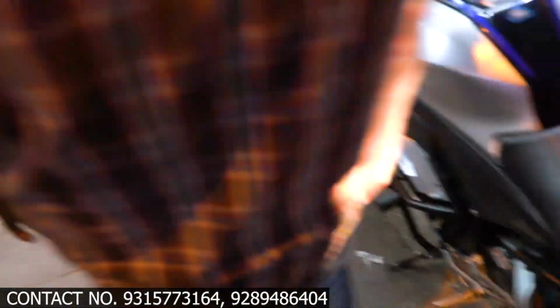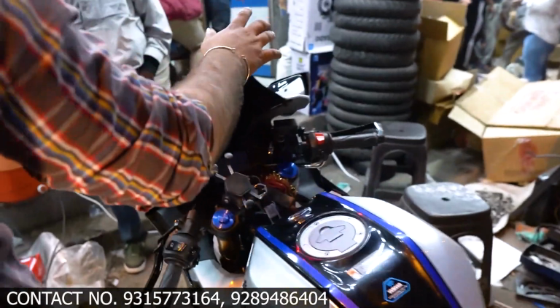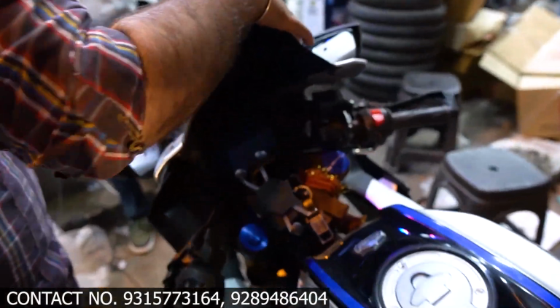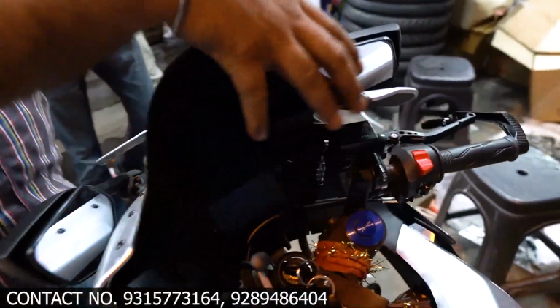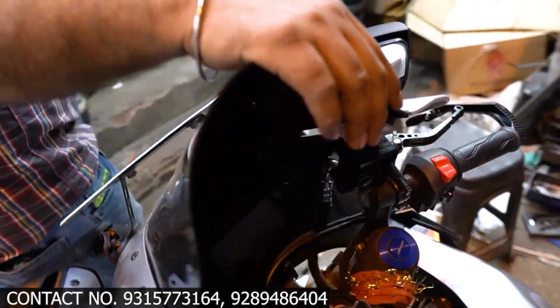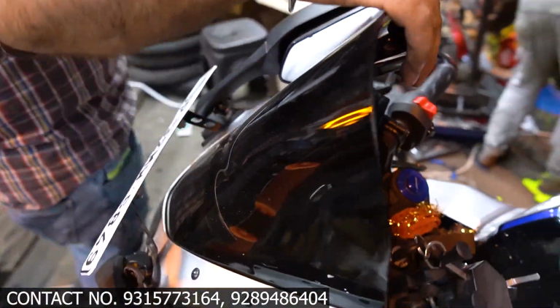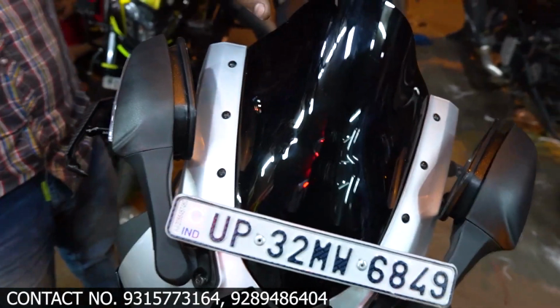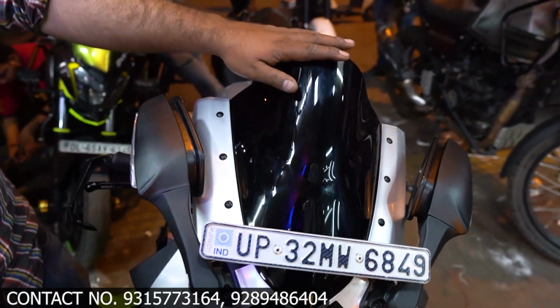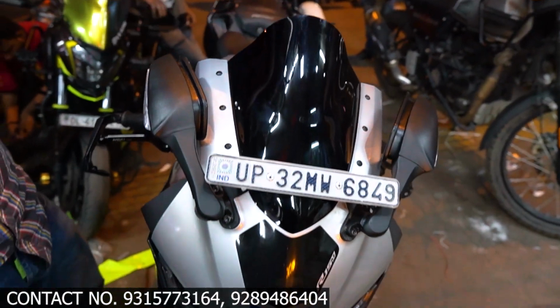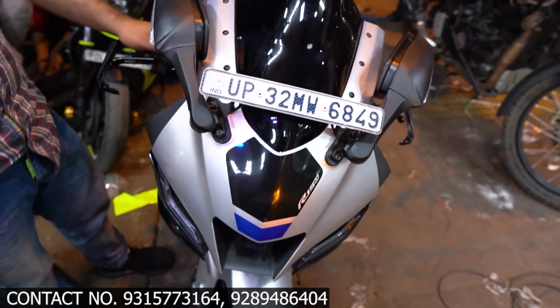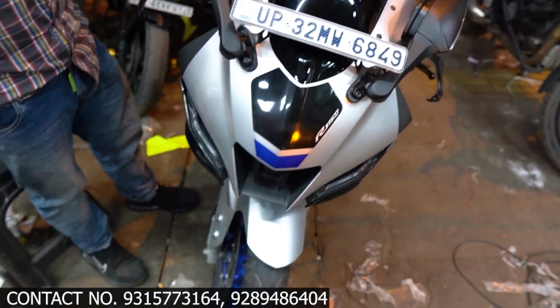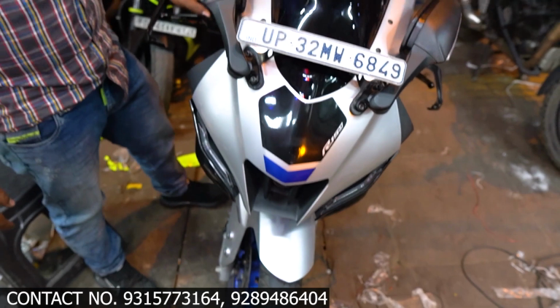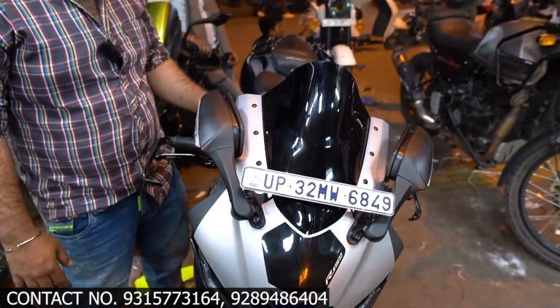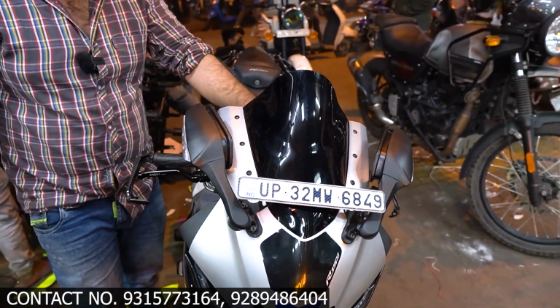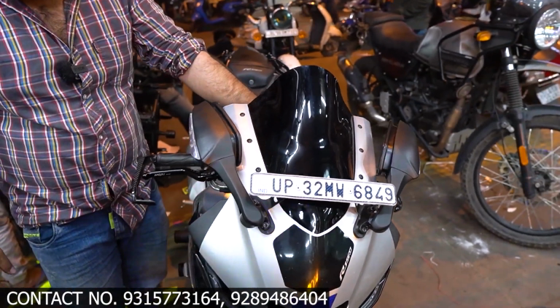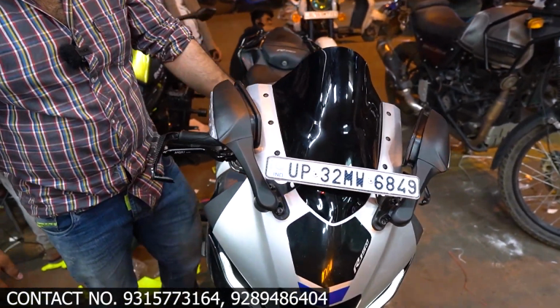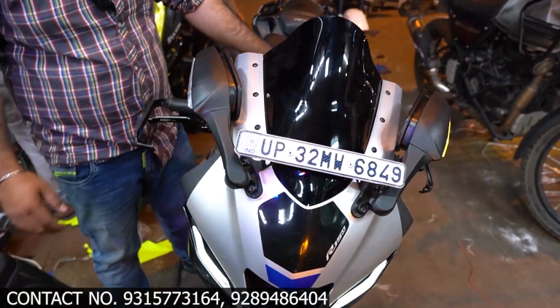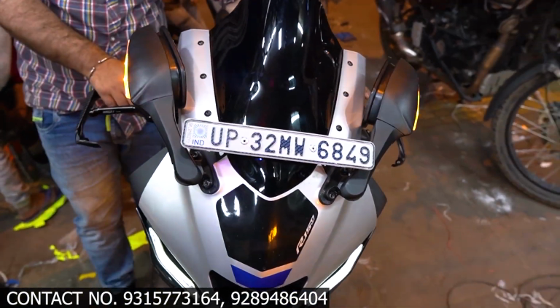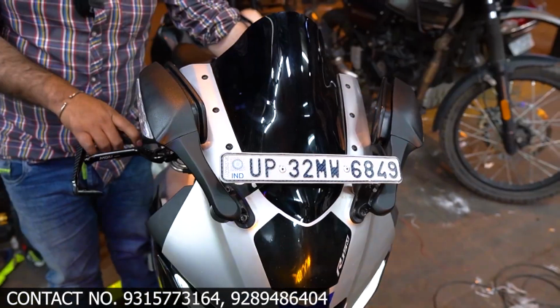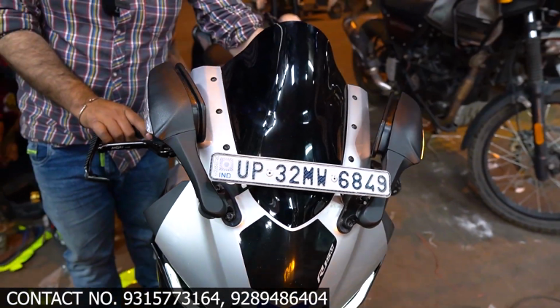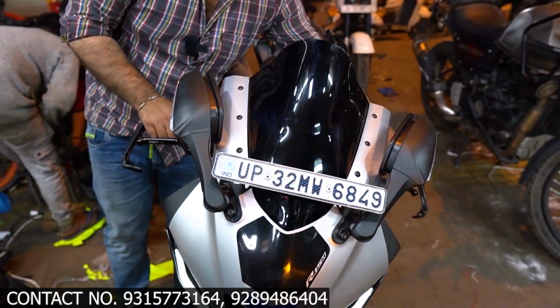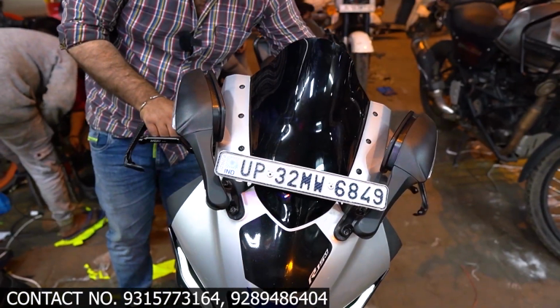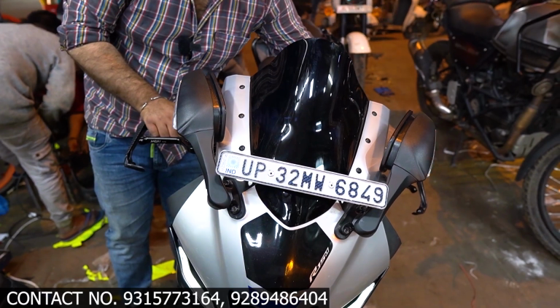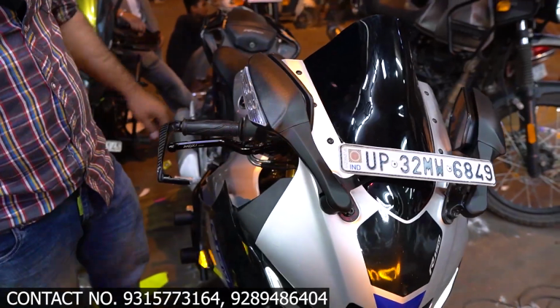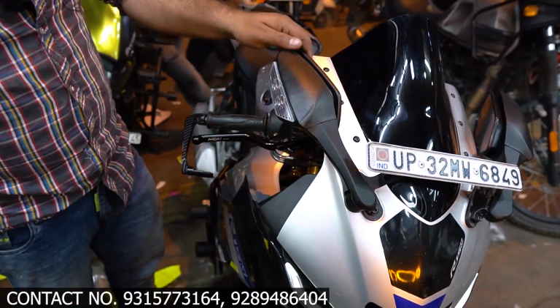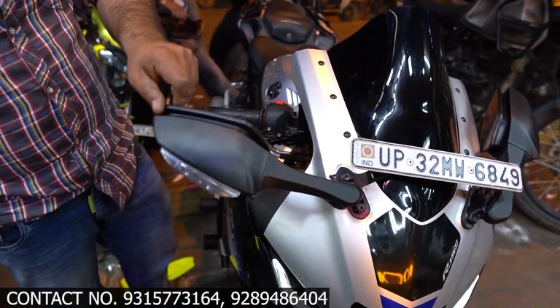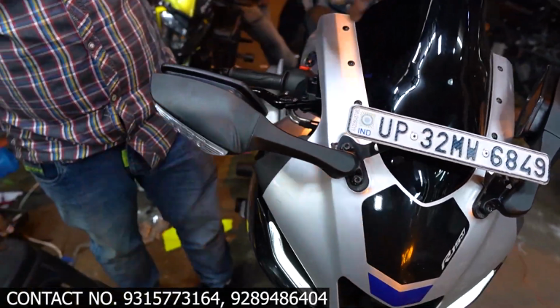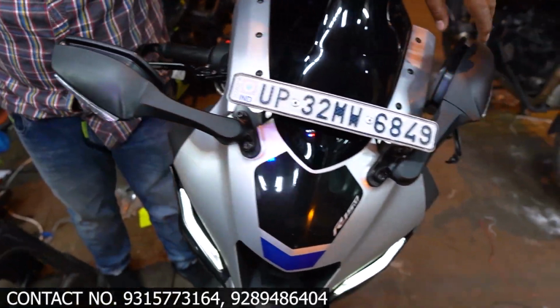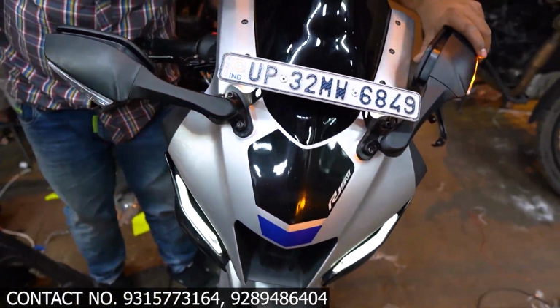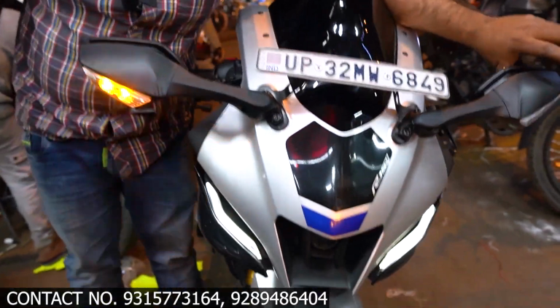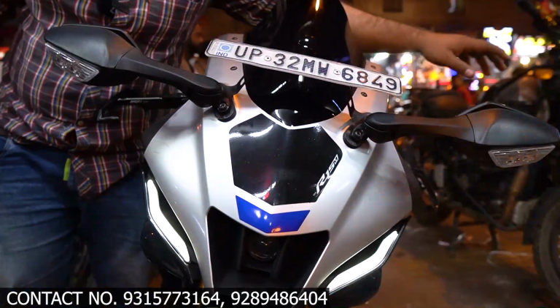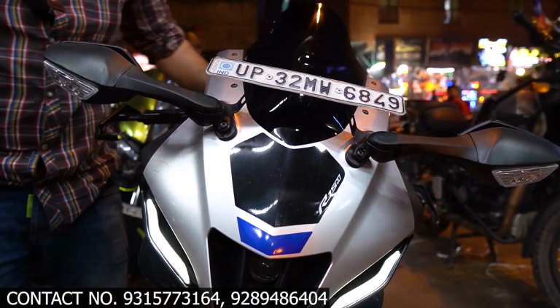We also have a bubble visor, for example. You can see this is the front look from the front — the bike looks very good. Now let's go to the indicator — you can see this is a 10-hole mirror with the indicator, and the overall look is very smooth.